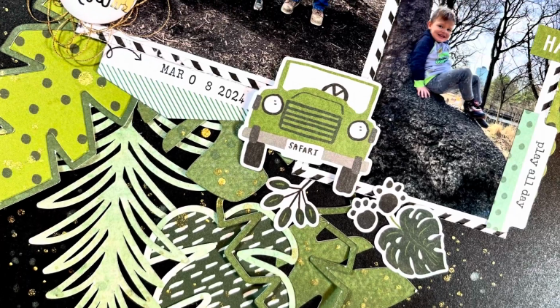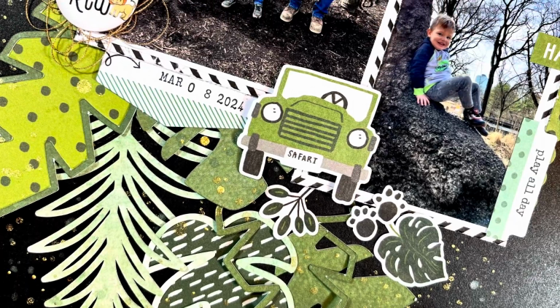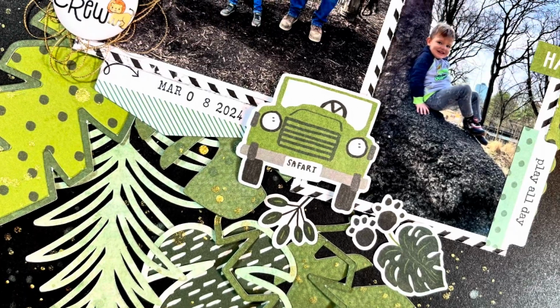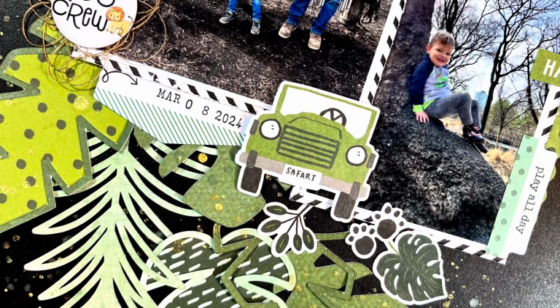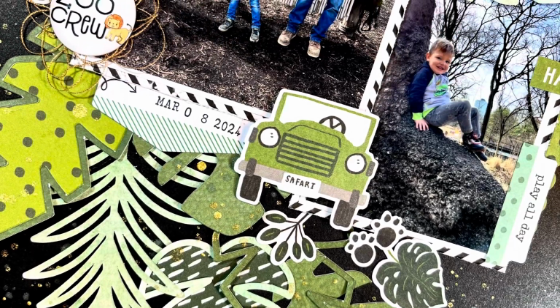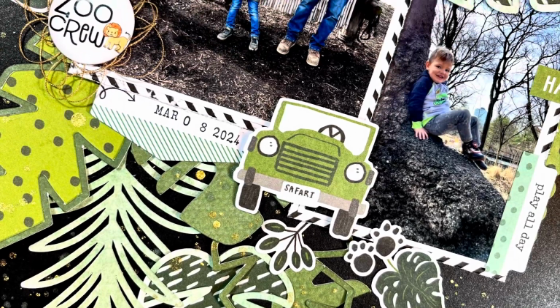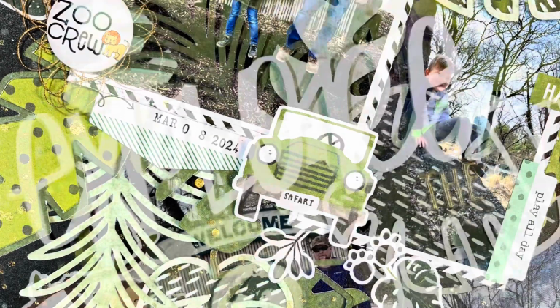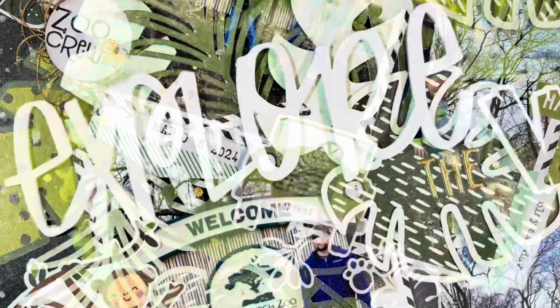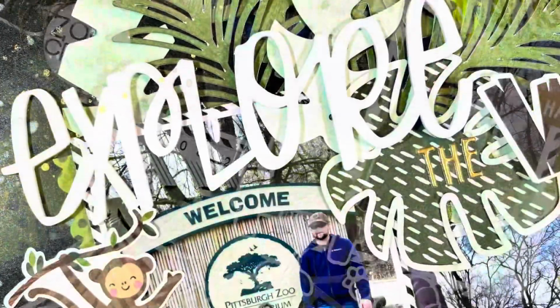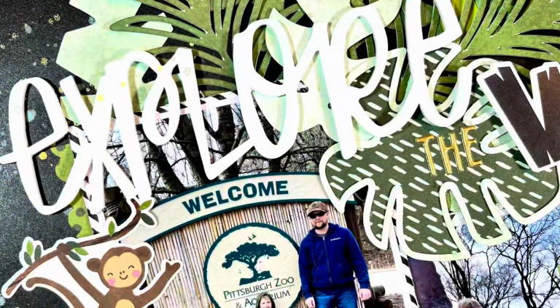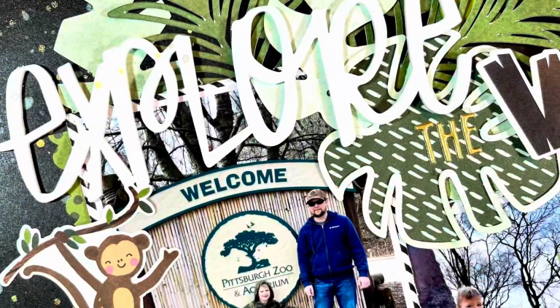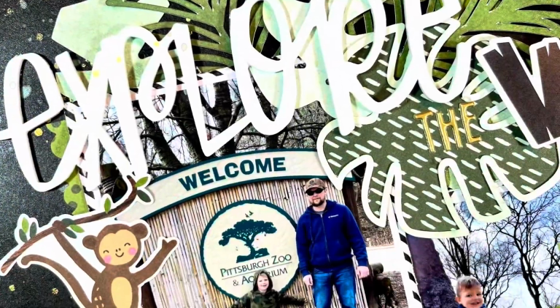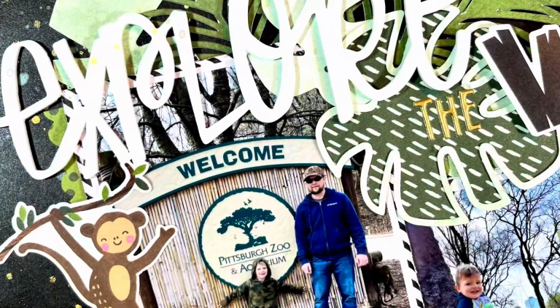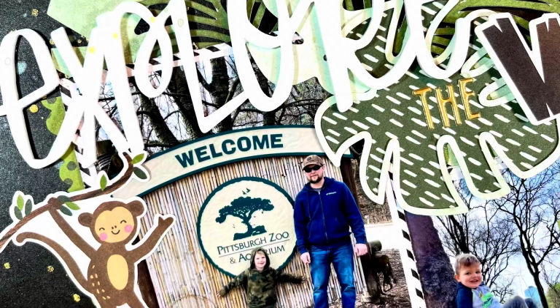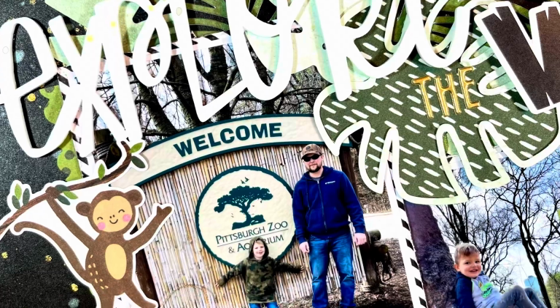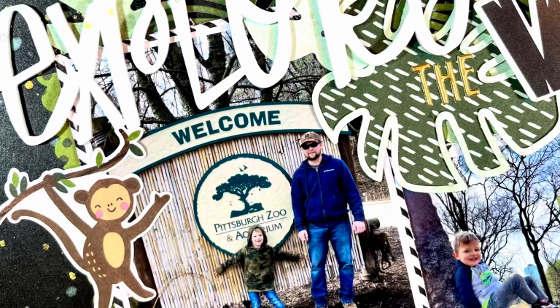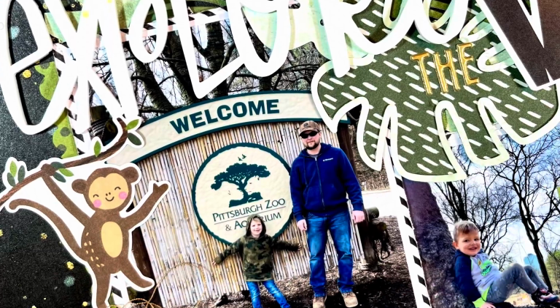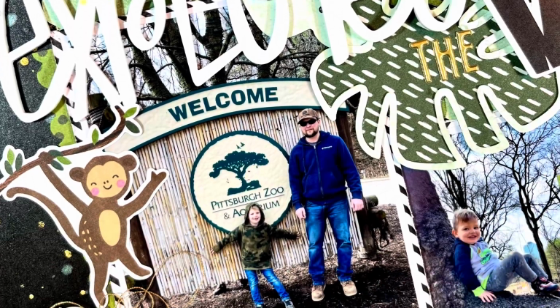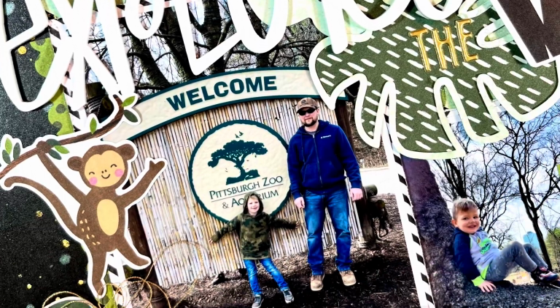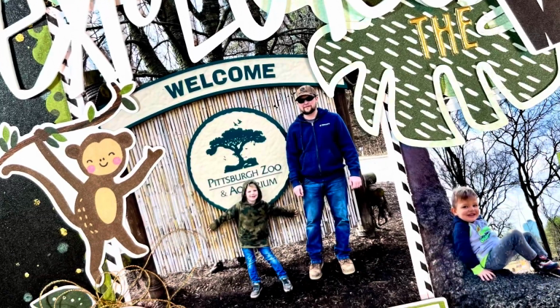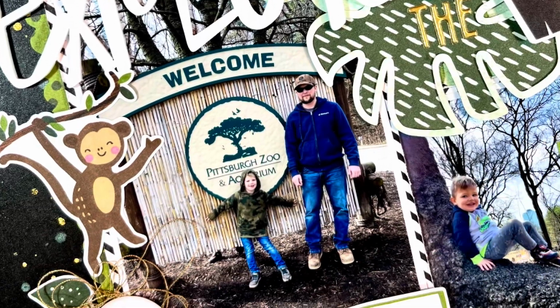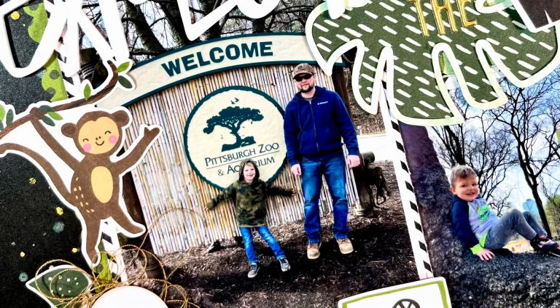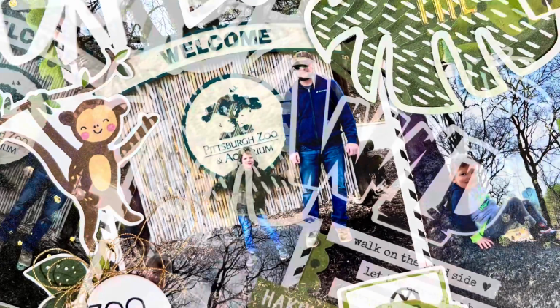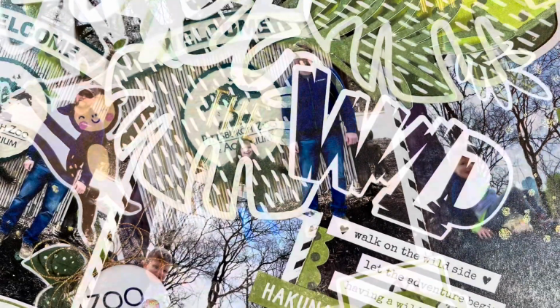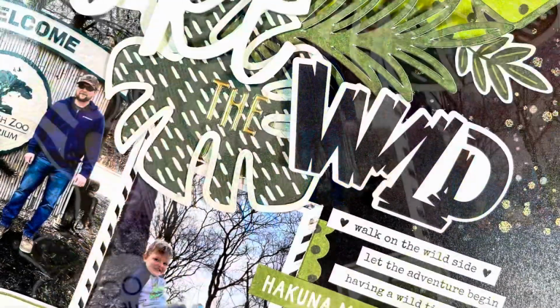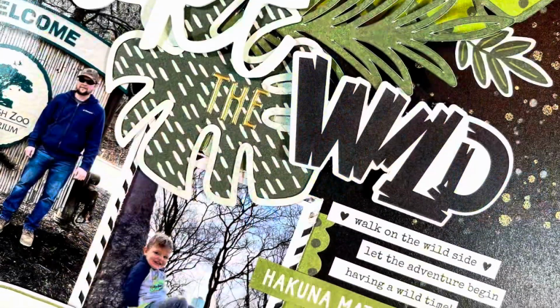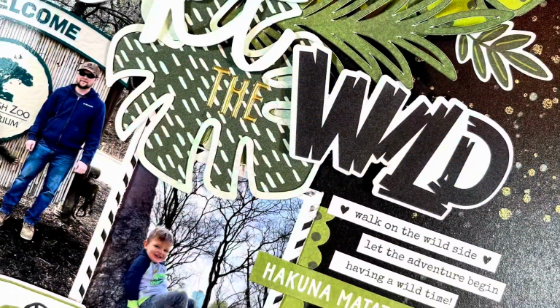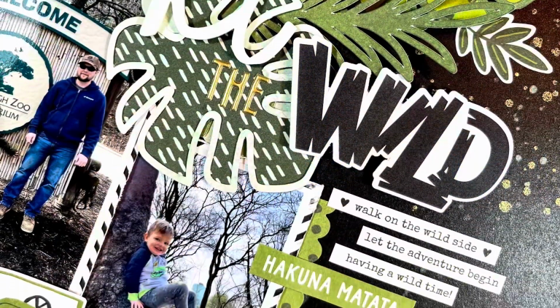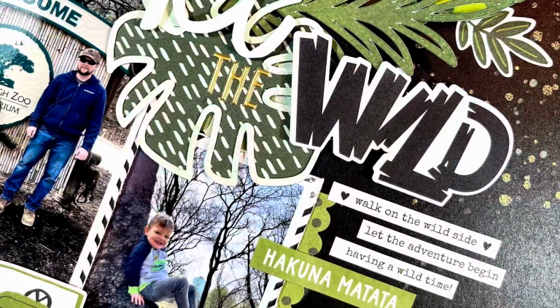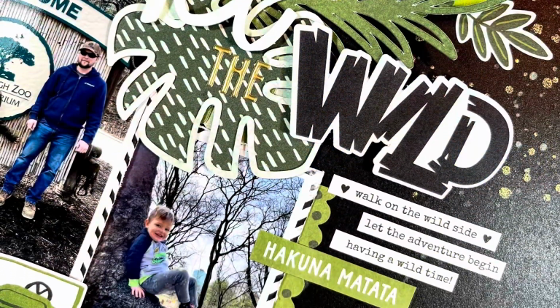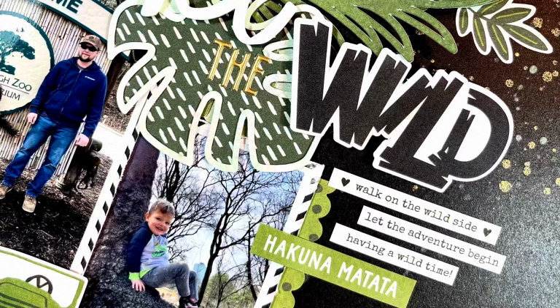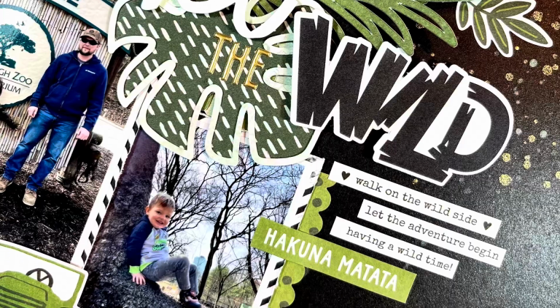Again, it is a sketch from Scrap Timber and a monochromatic theme as well. Thank you guys for watching, and I hope you have a great day — bye bye!